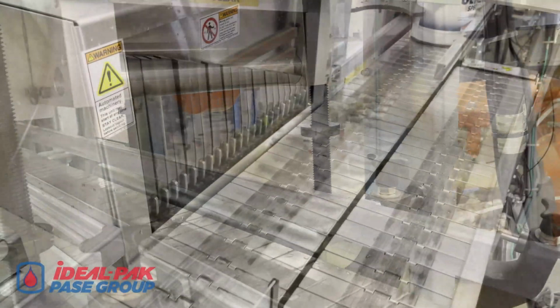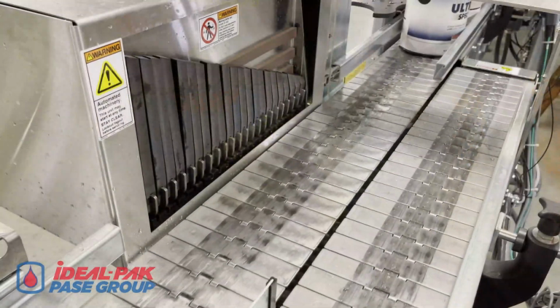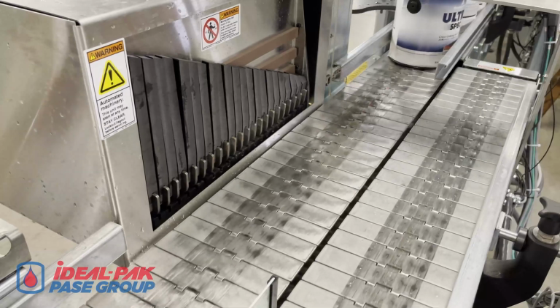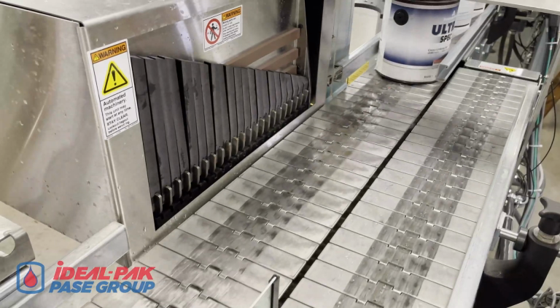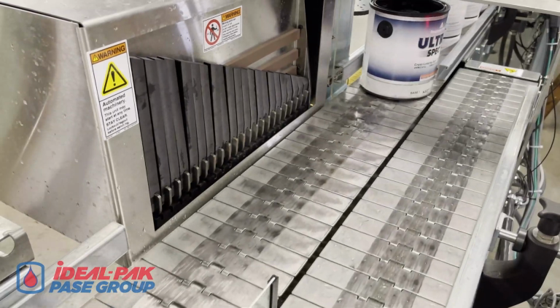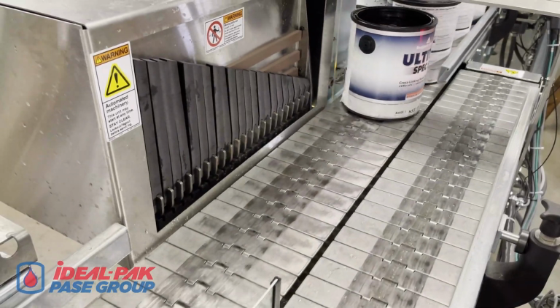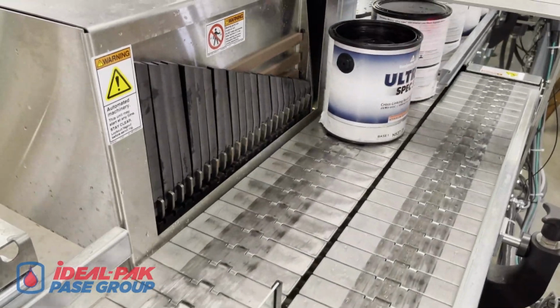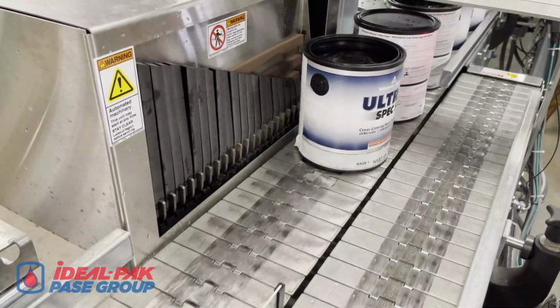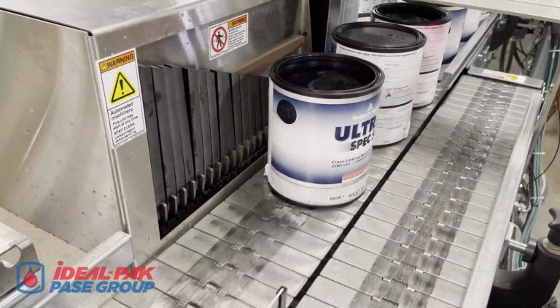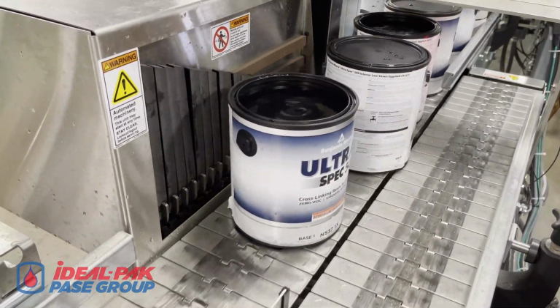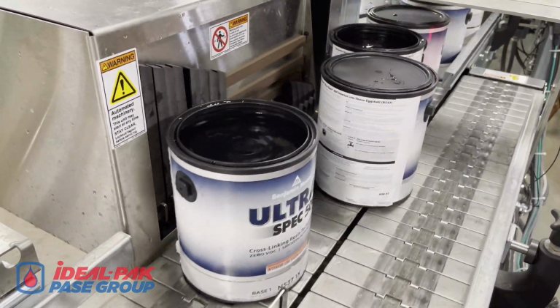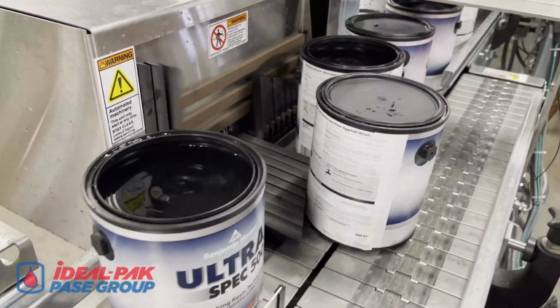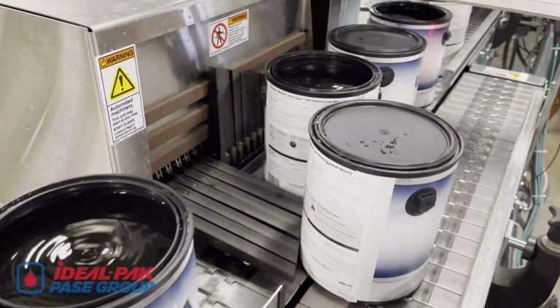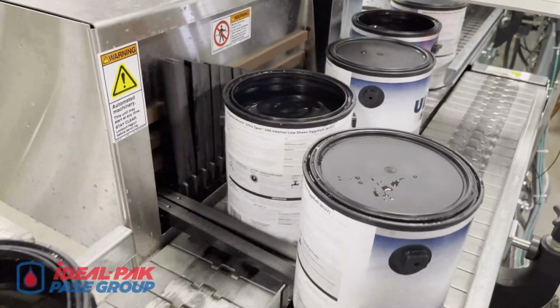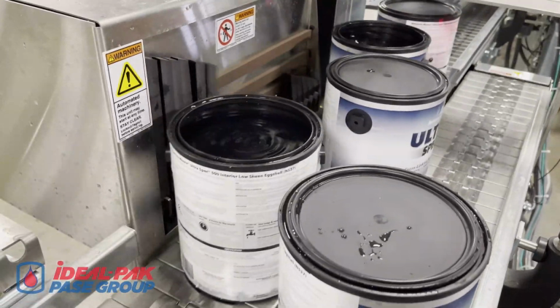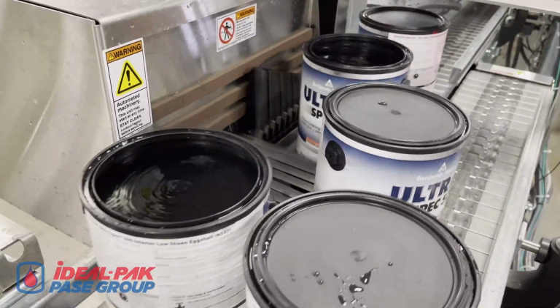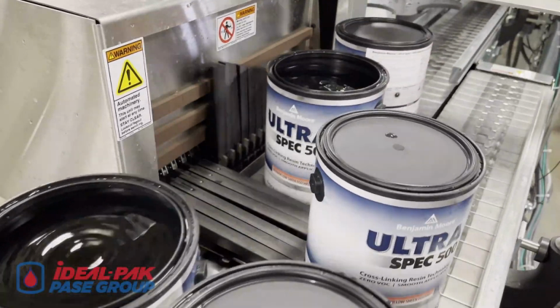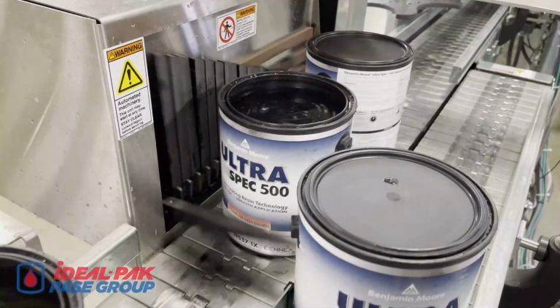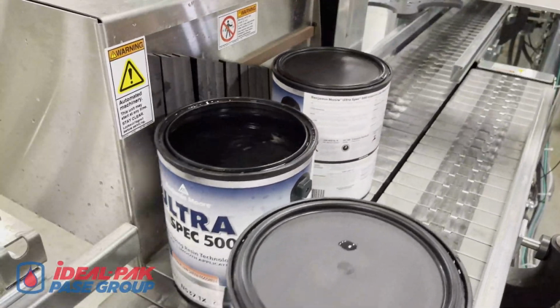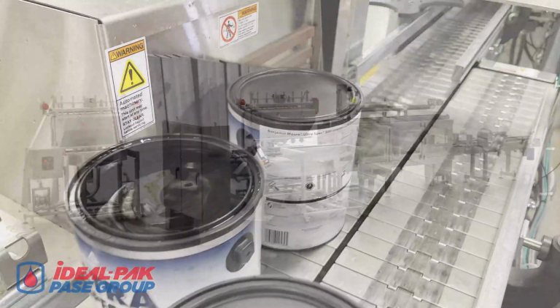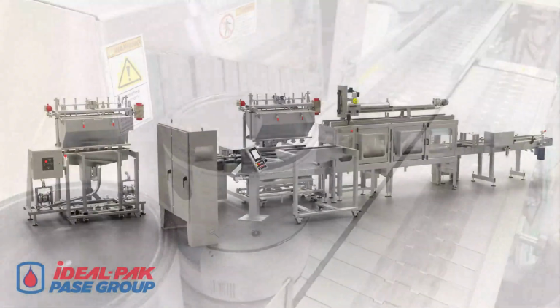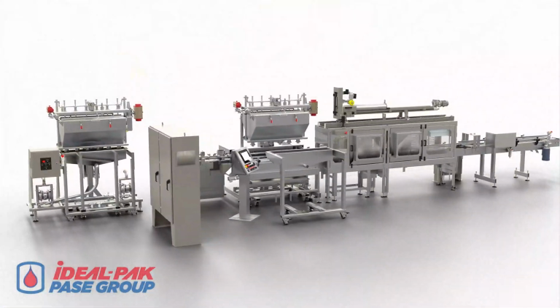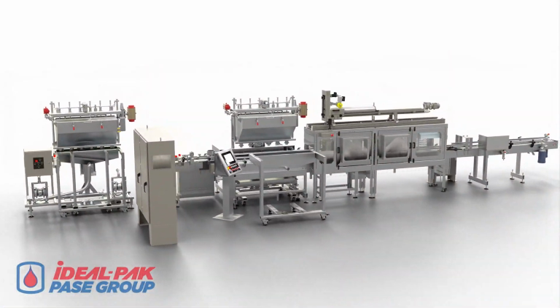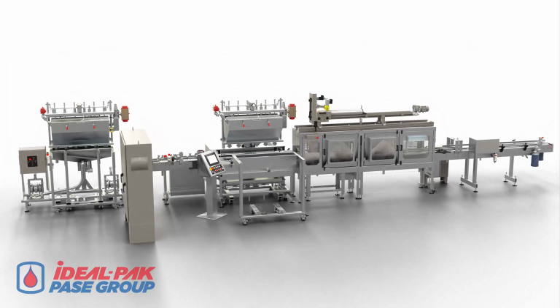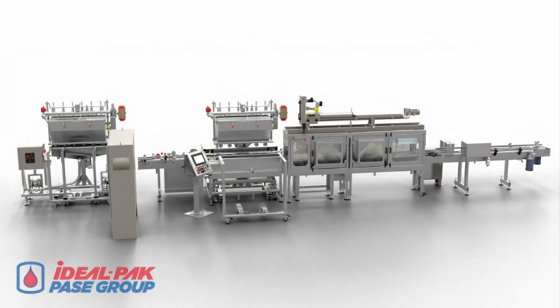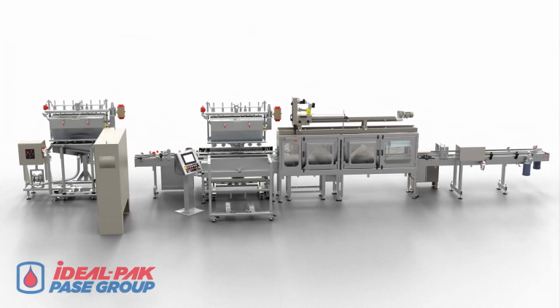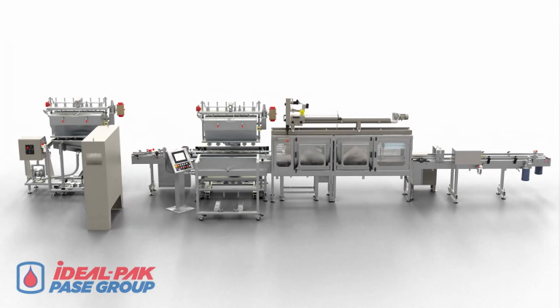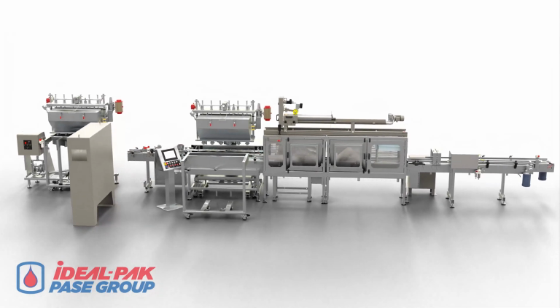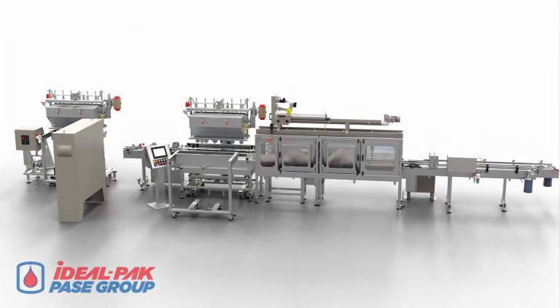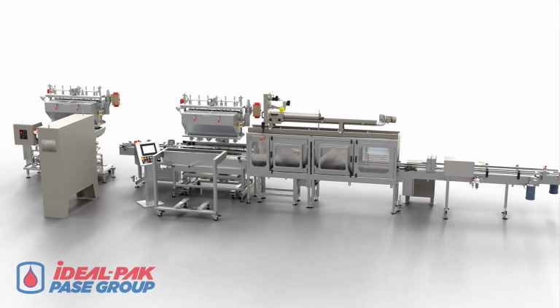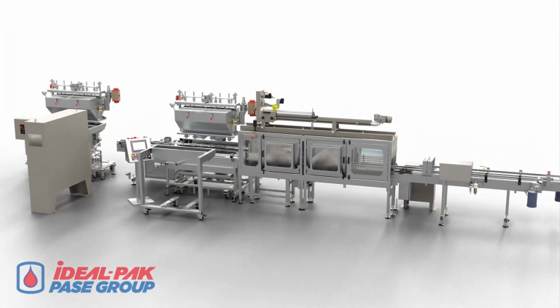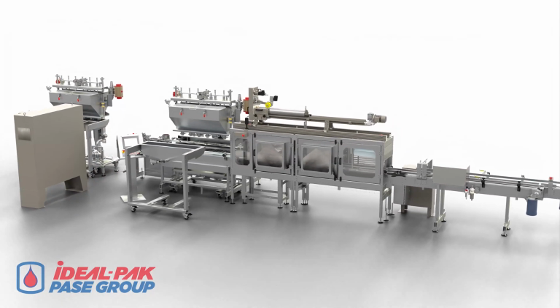The finger sorter is shown in action with filled gallon plastic containers. The Ideal Pack automatic net weight six-head filling machine is your total filling, lidding, and closing solution for high-speed filling of high-valued industrial products.